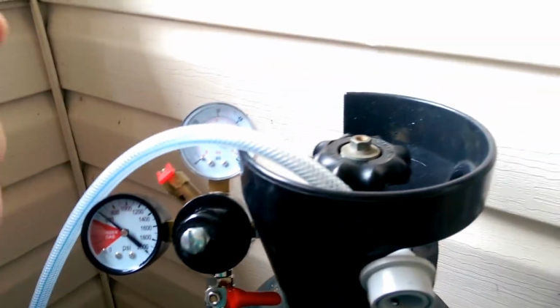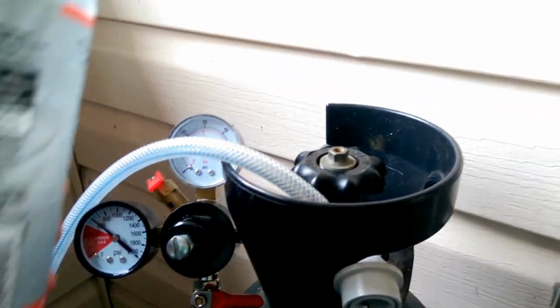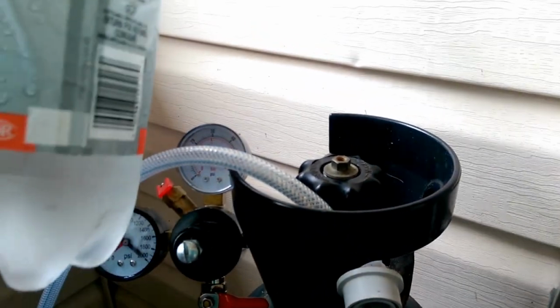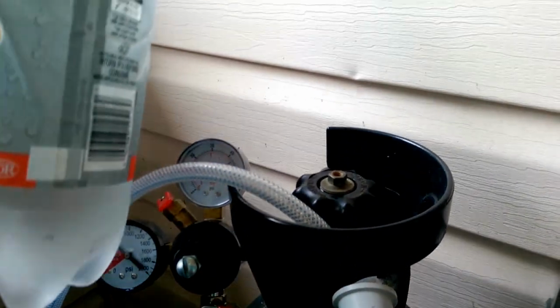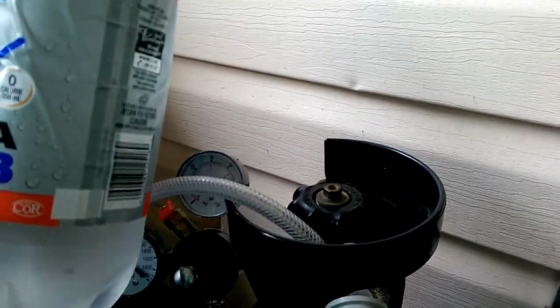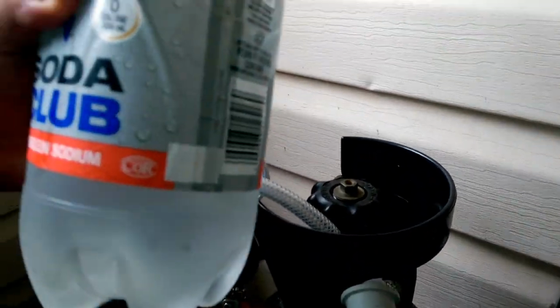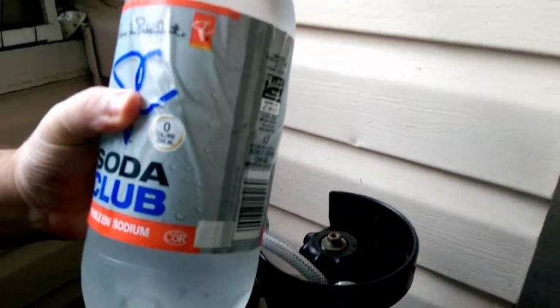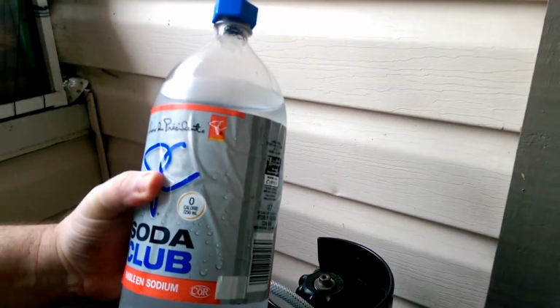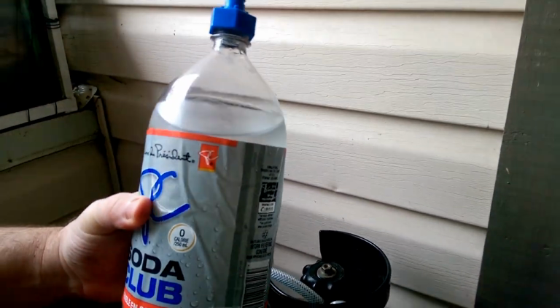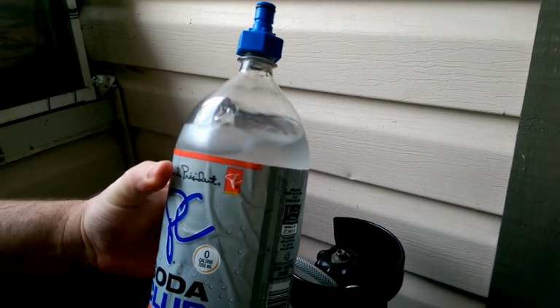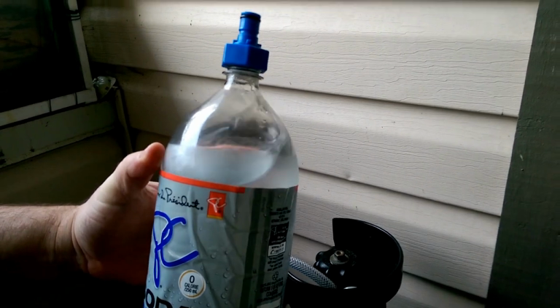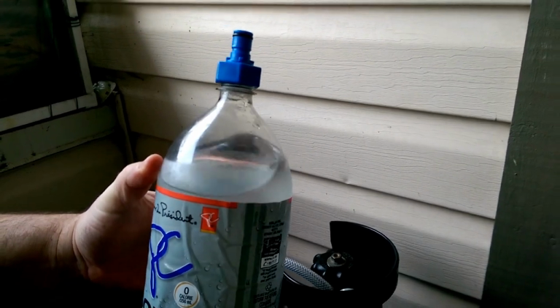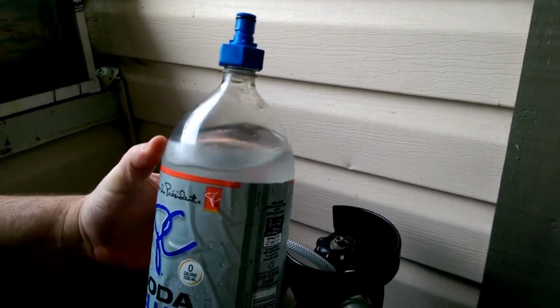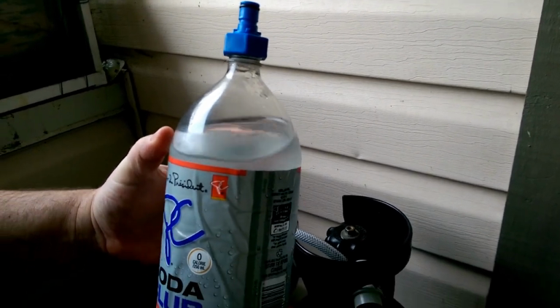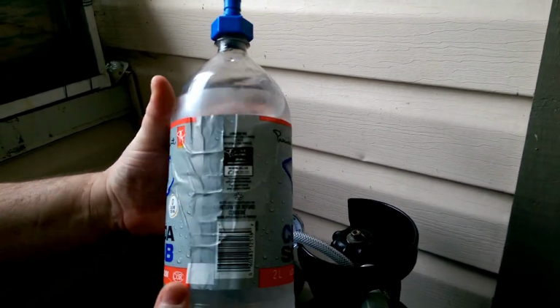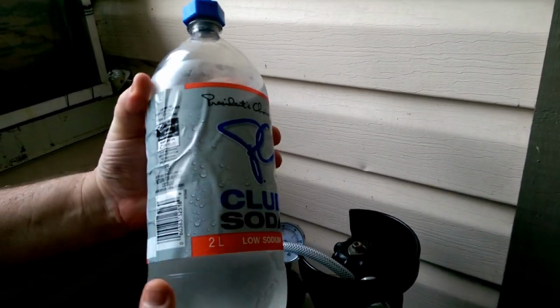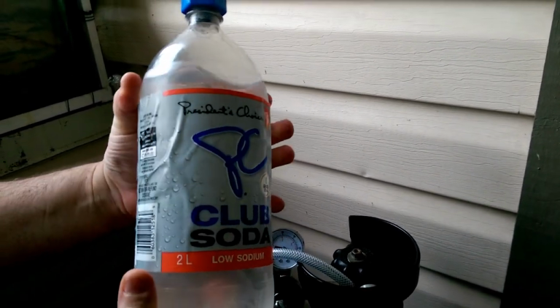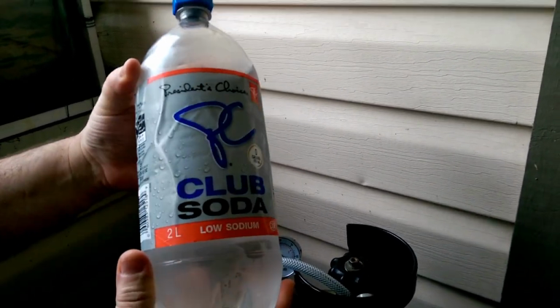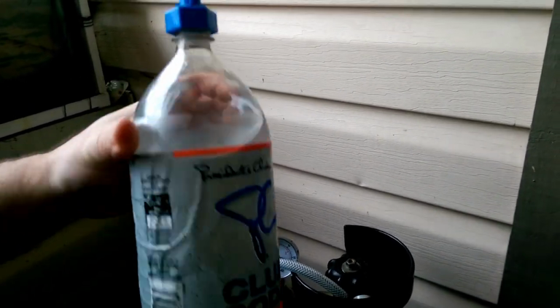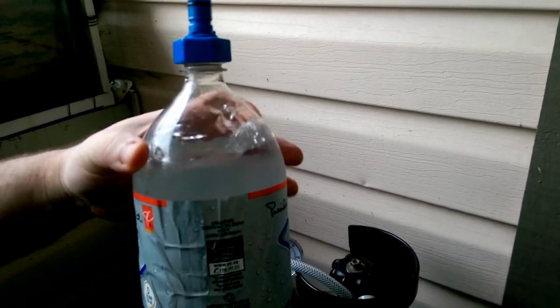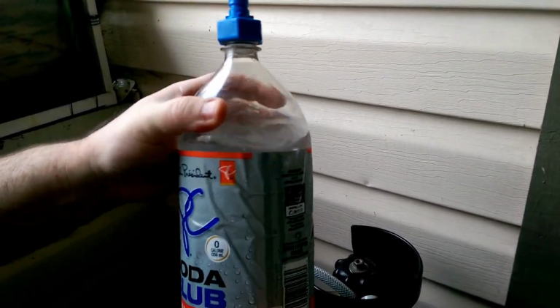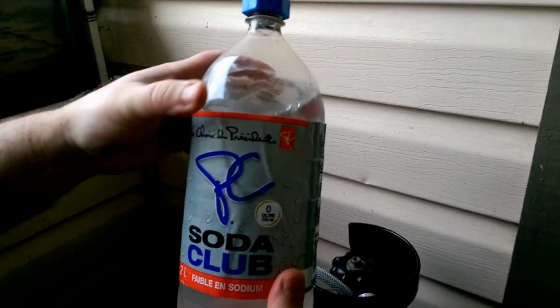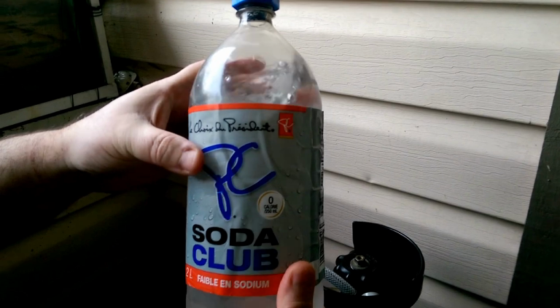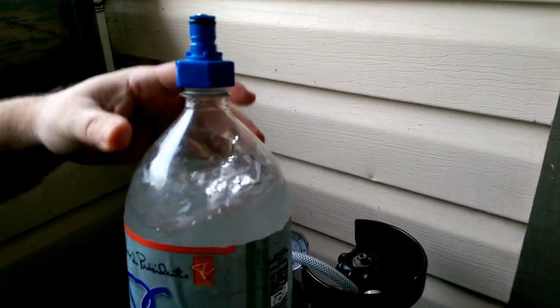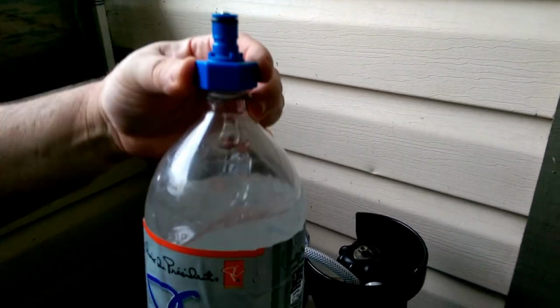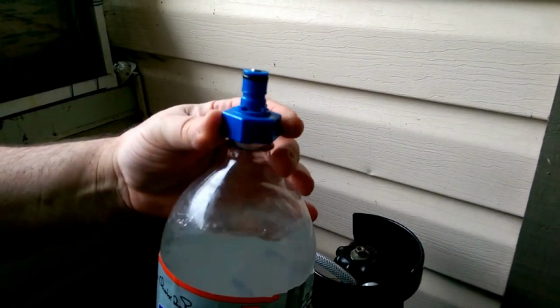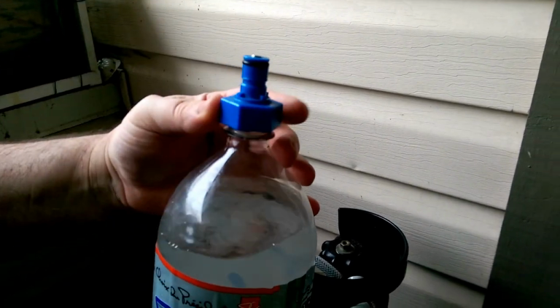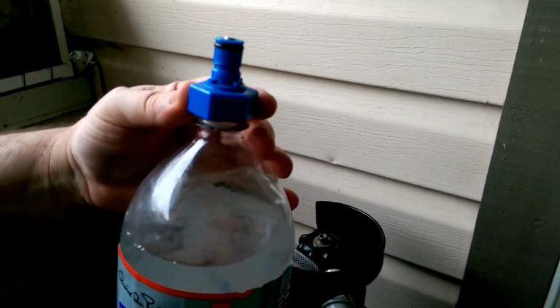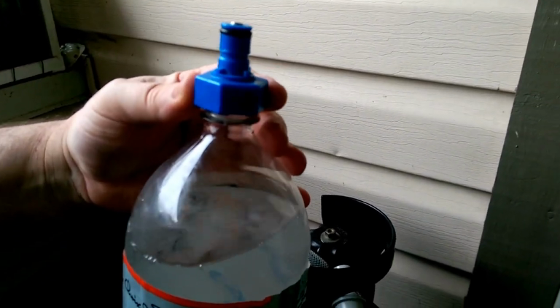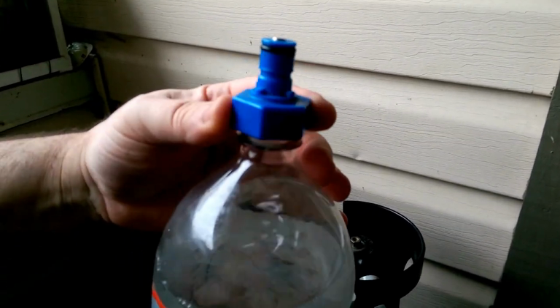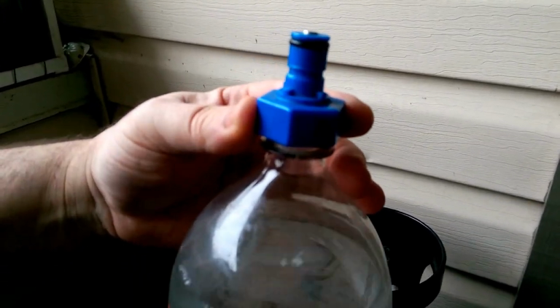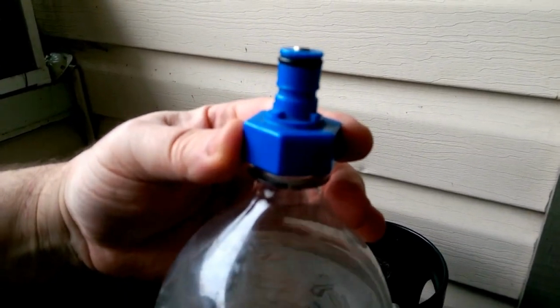This is a standard CO2 bottle — or sorry, a PET bottle. Look at the brand there. And this is the cap. That's what makes it all happen.